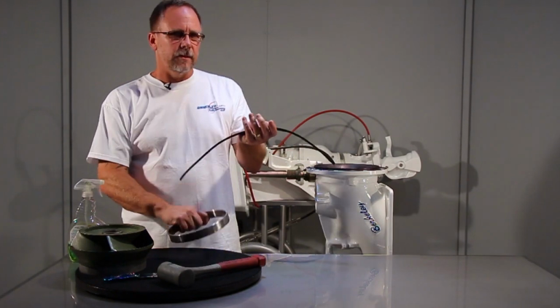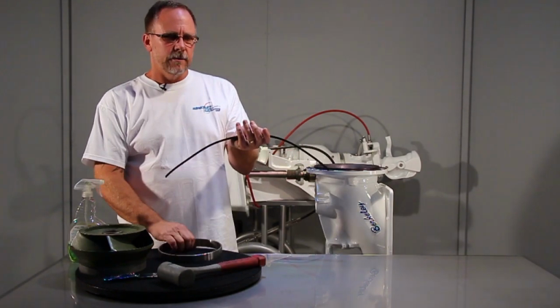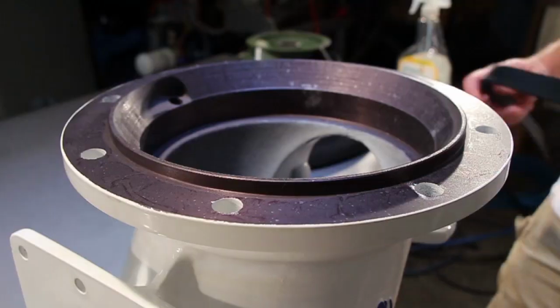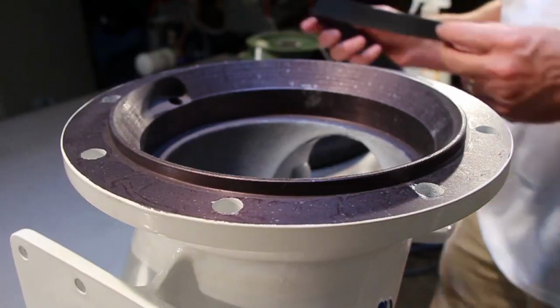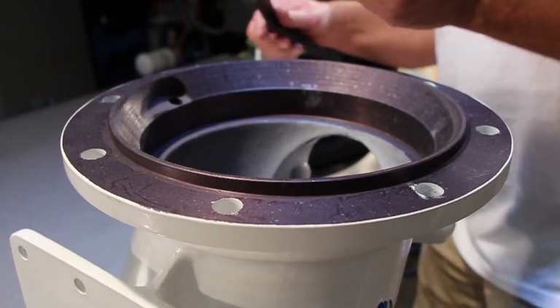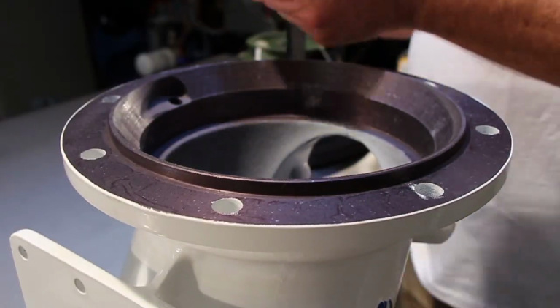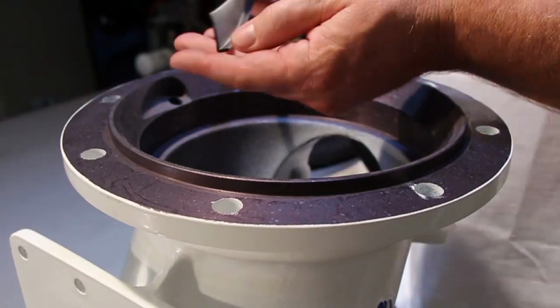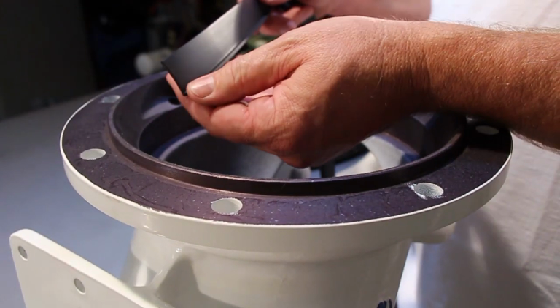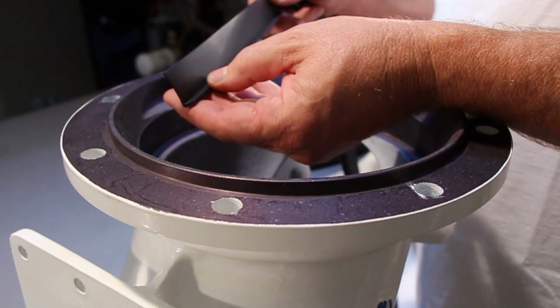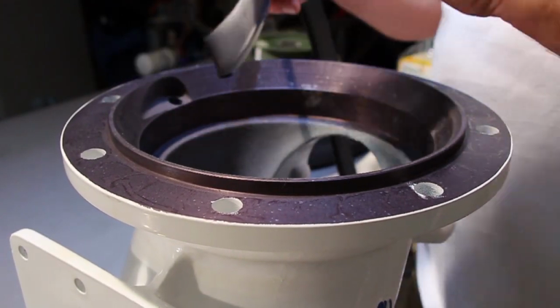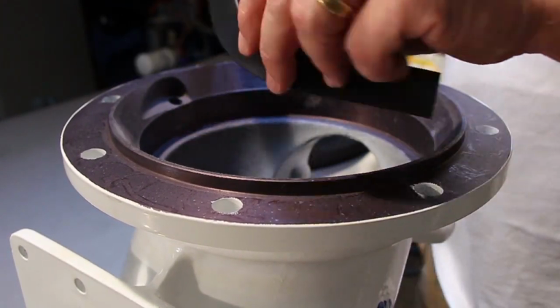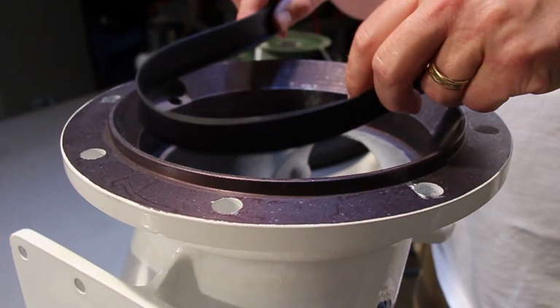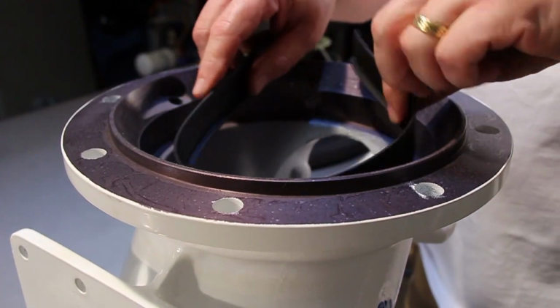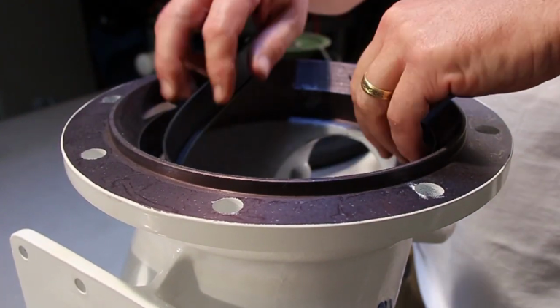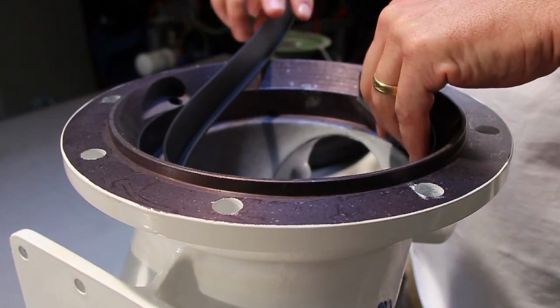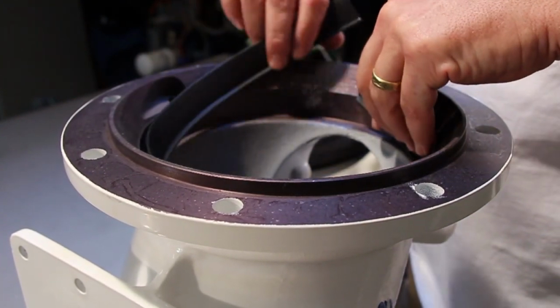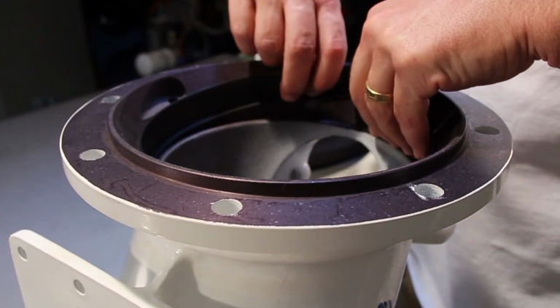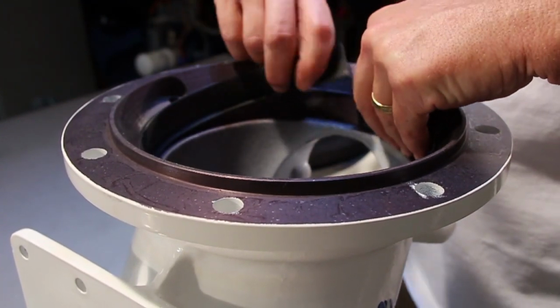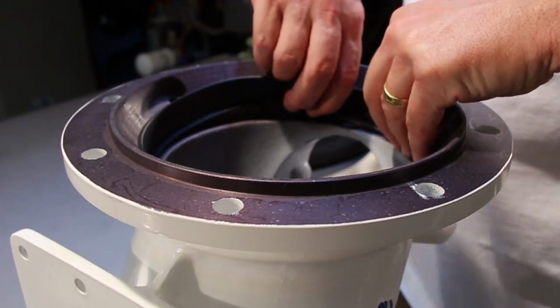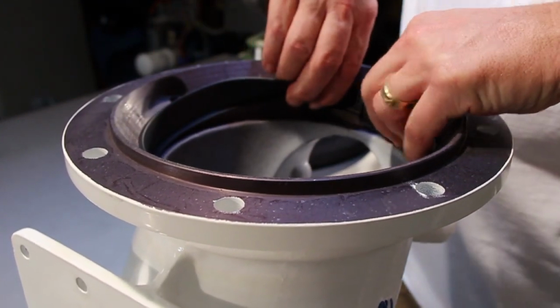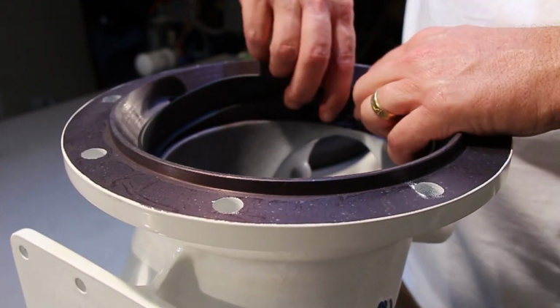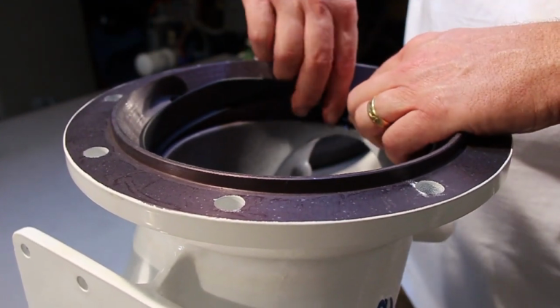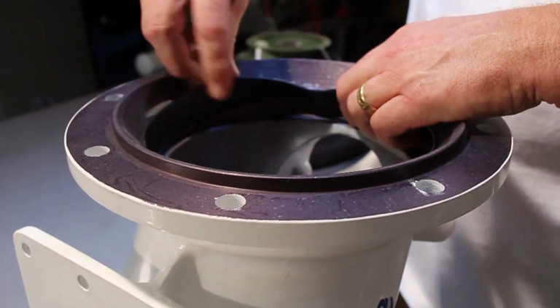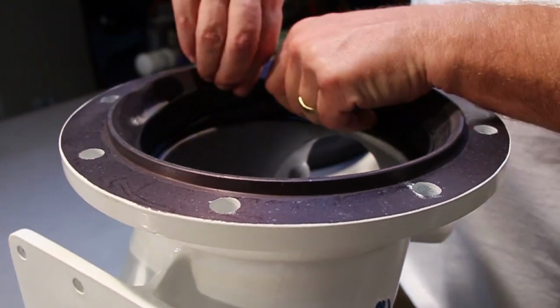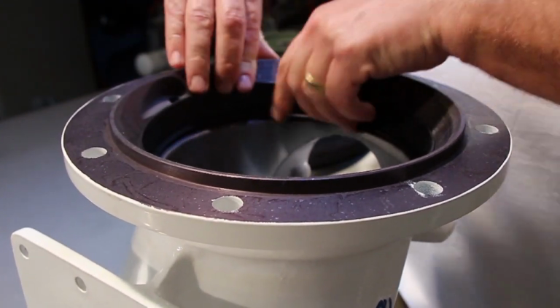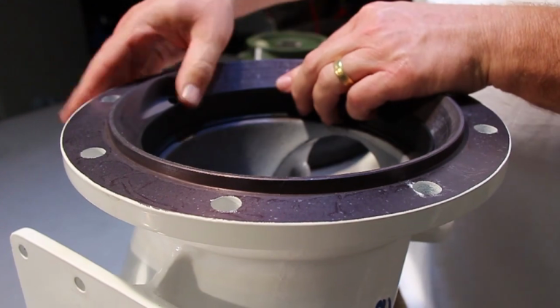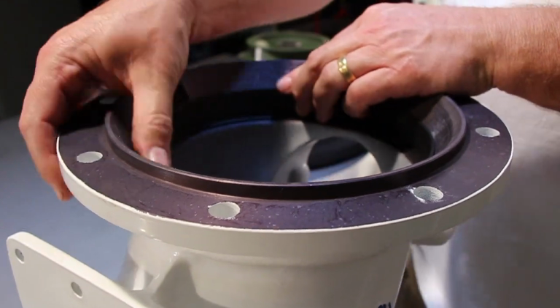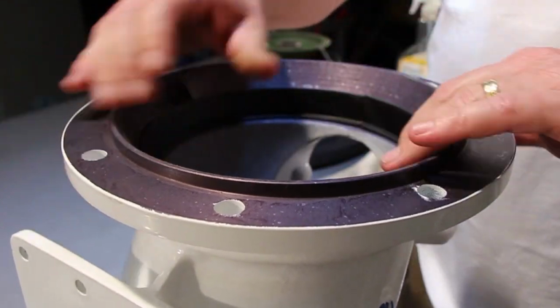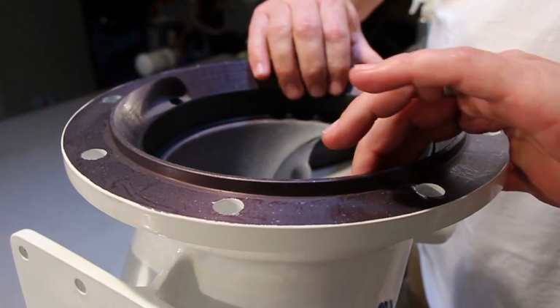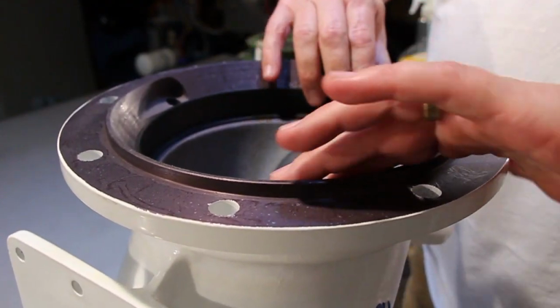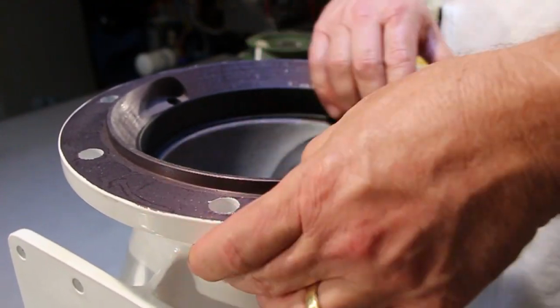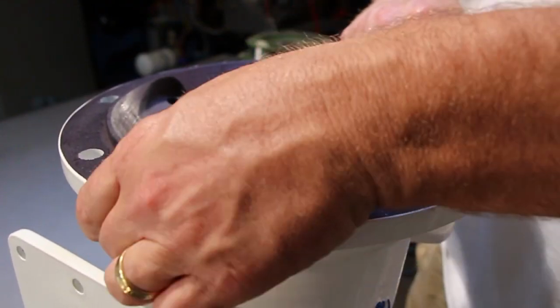The insulator drops in with a 90-degree lip going down into the suction piece. The two ends go together — push it down into place to where it's centered.